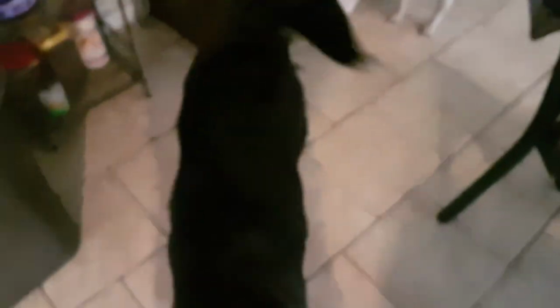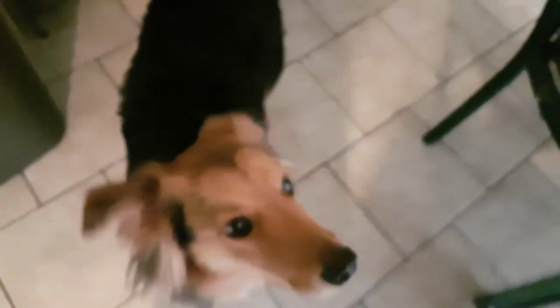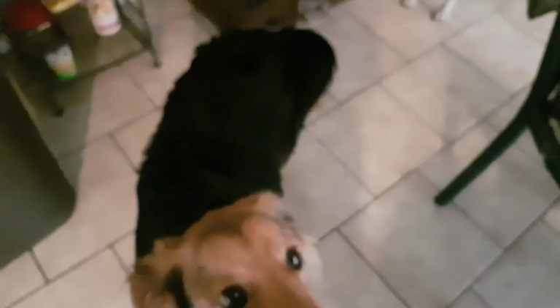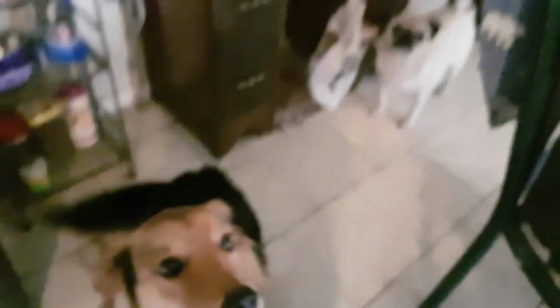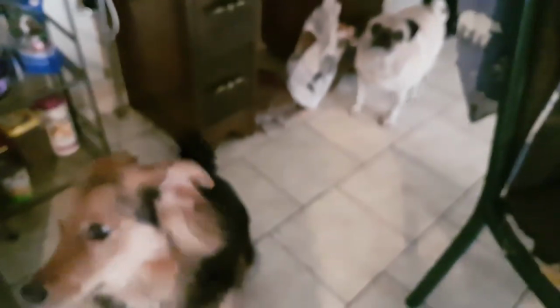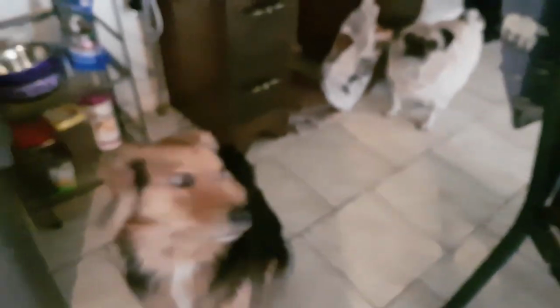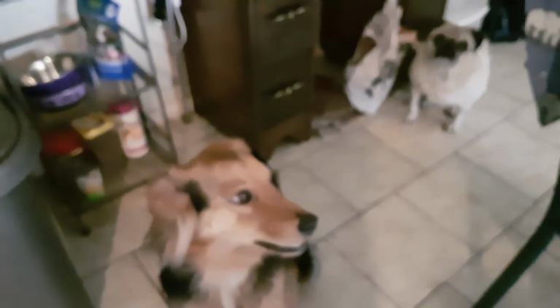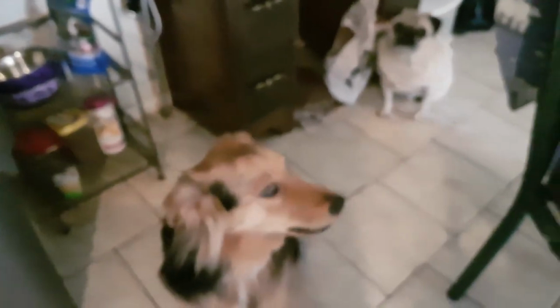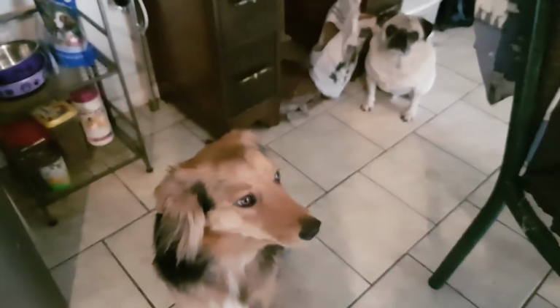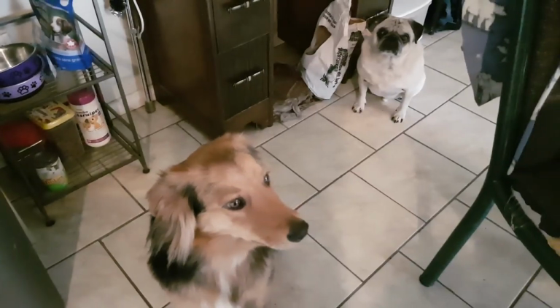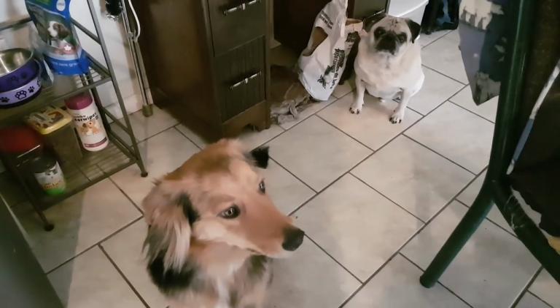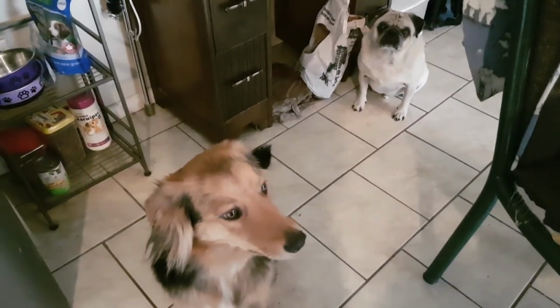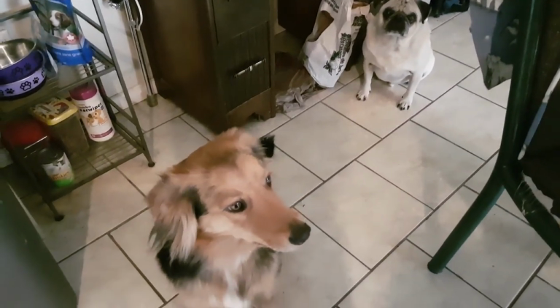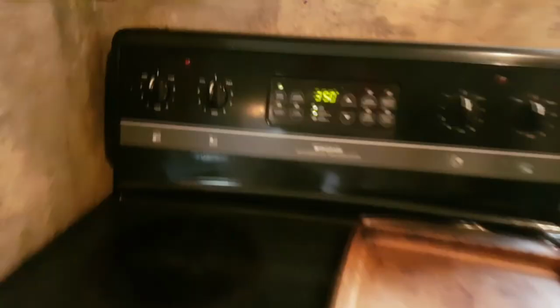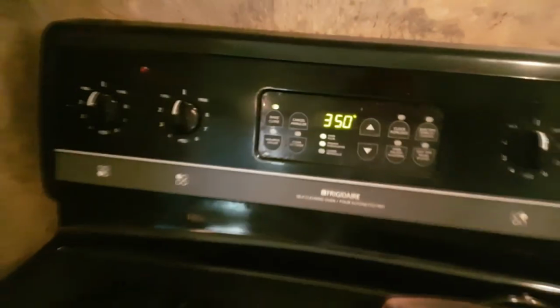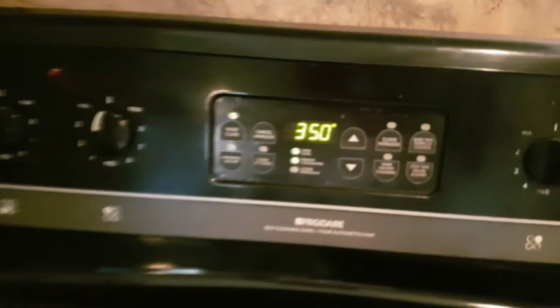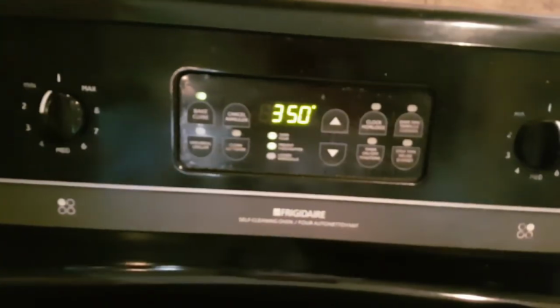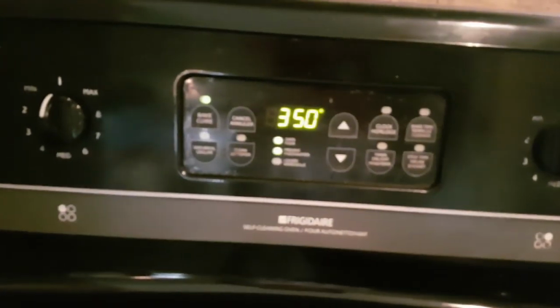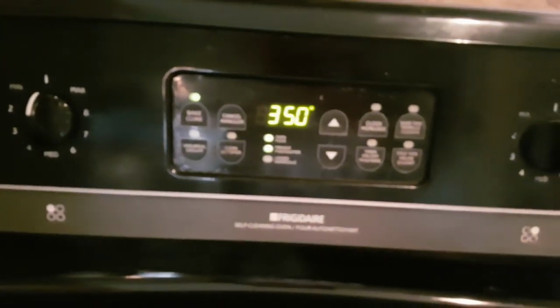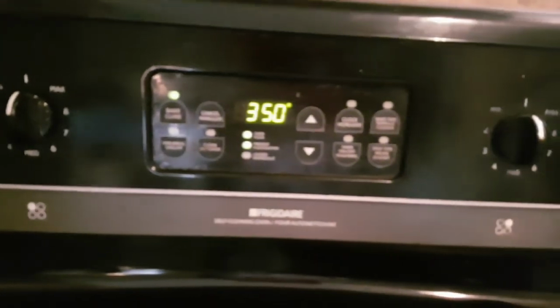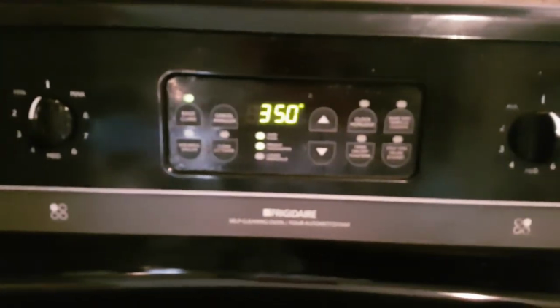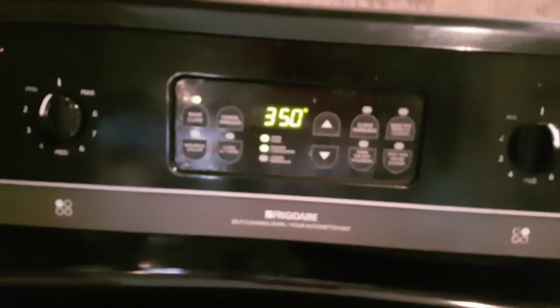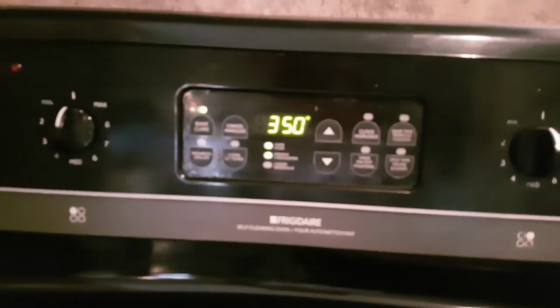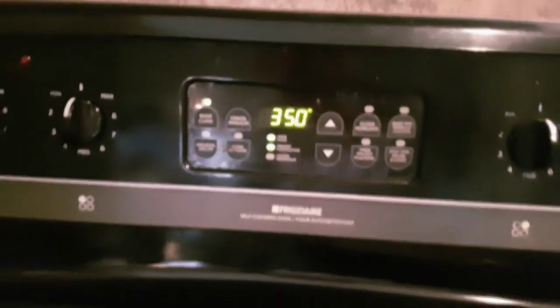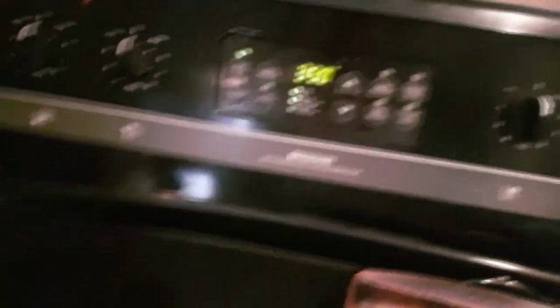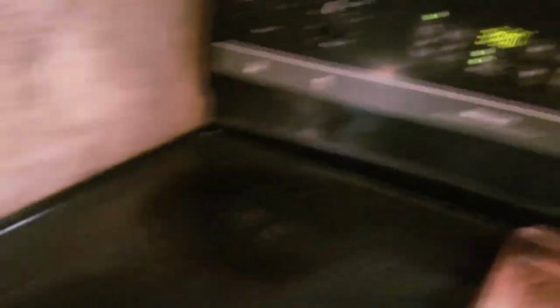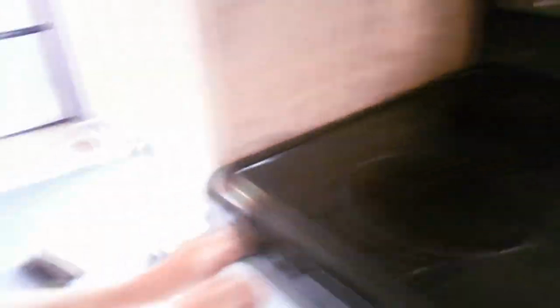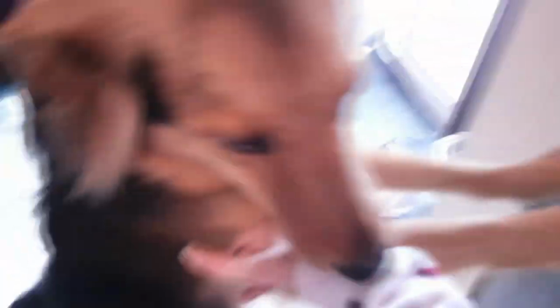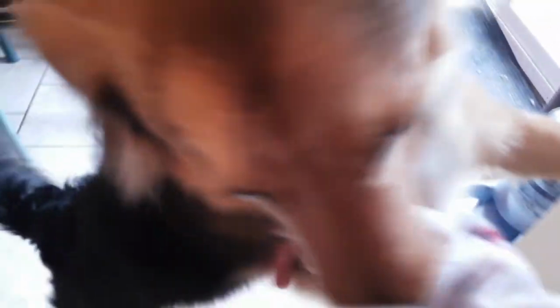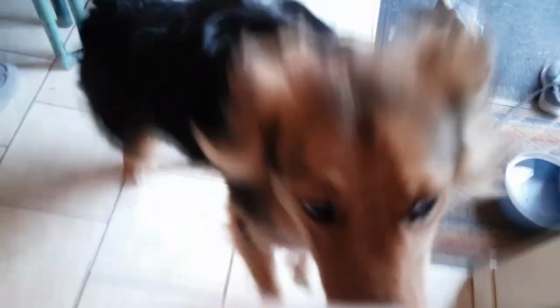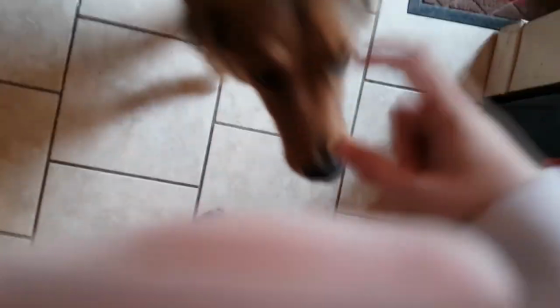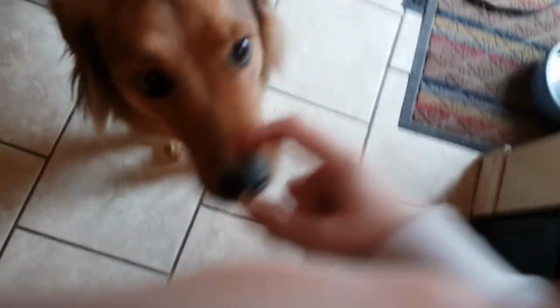Remy's excited. Alright, let's get to the video! I've got to say, preheat your oven to 350, everyone. It is going to be hot.